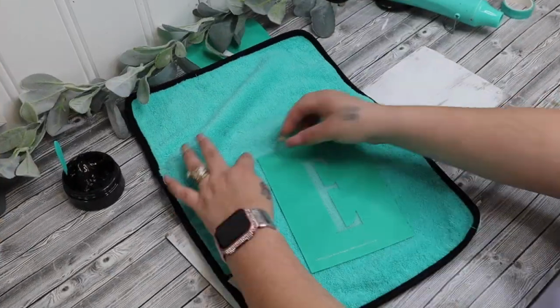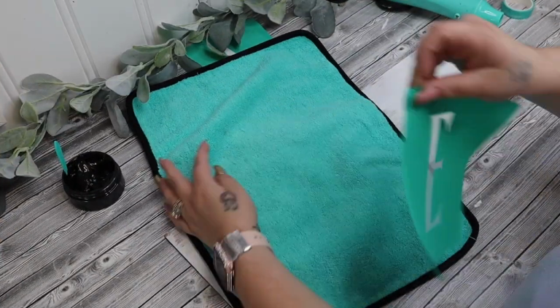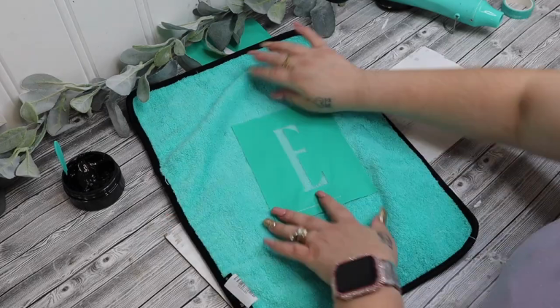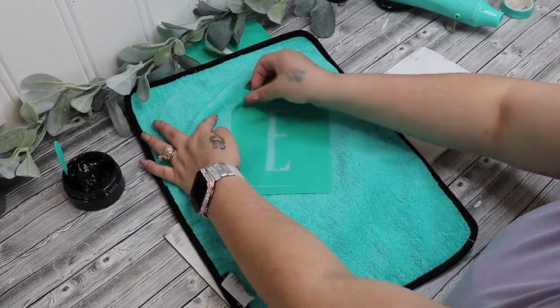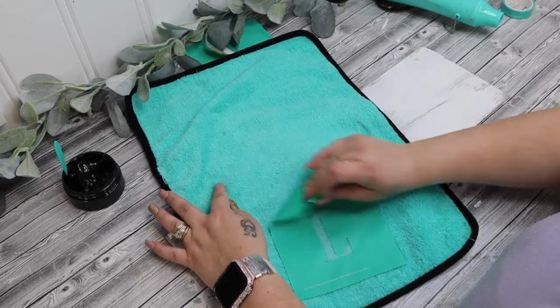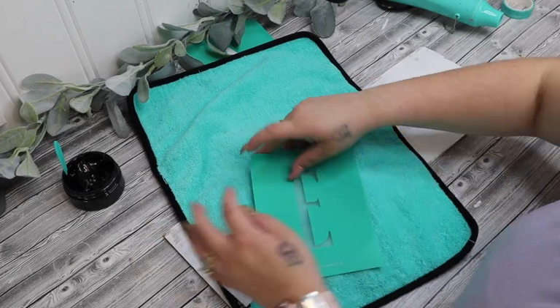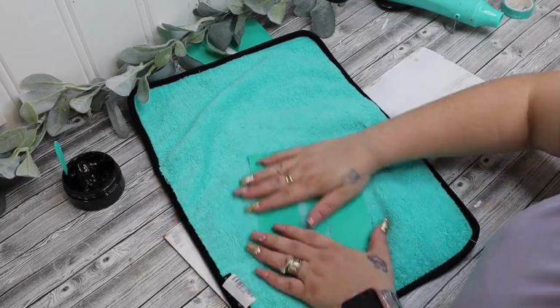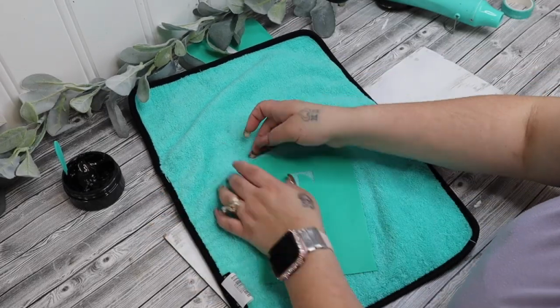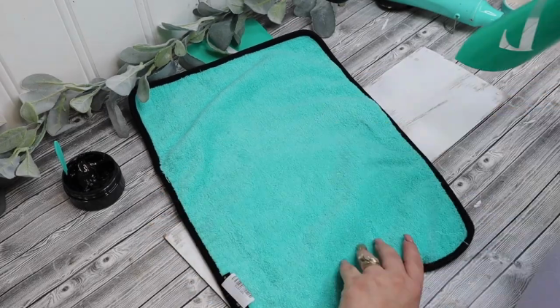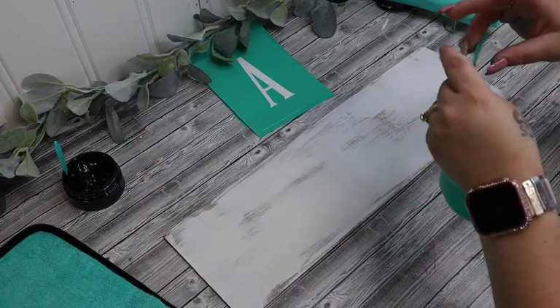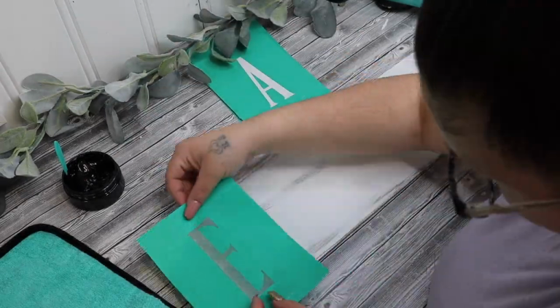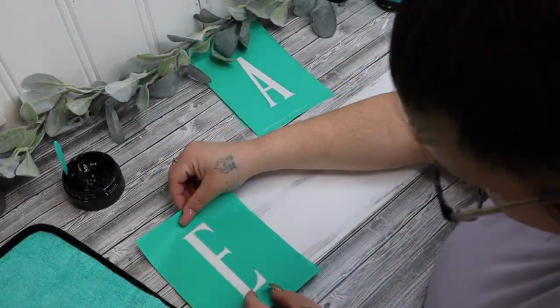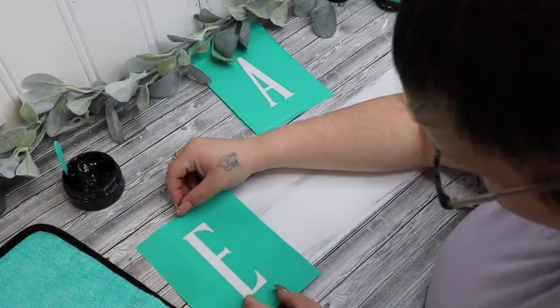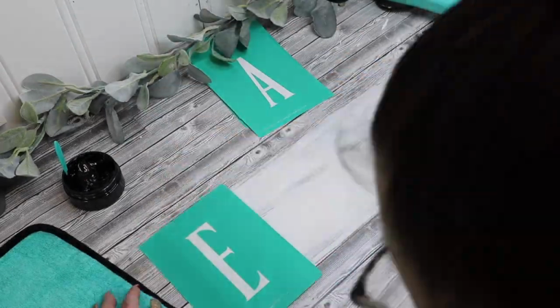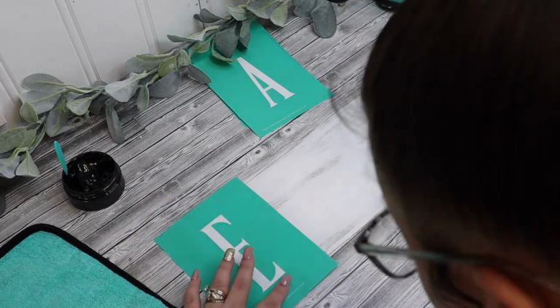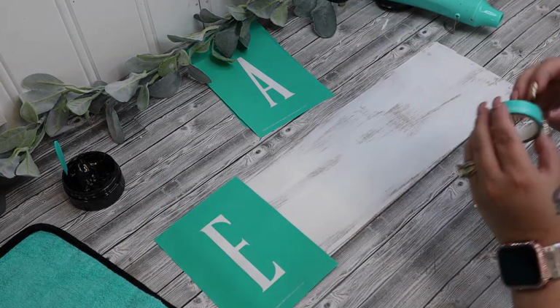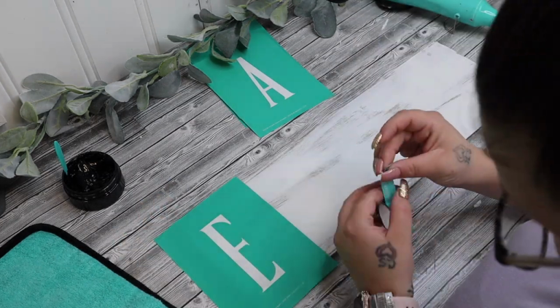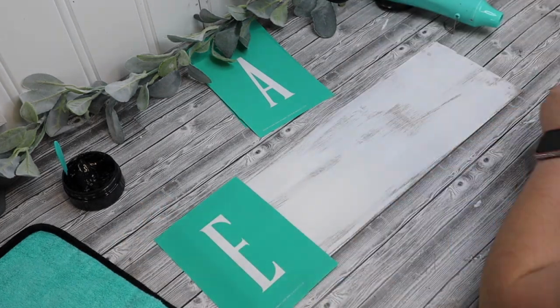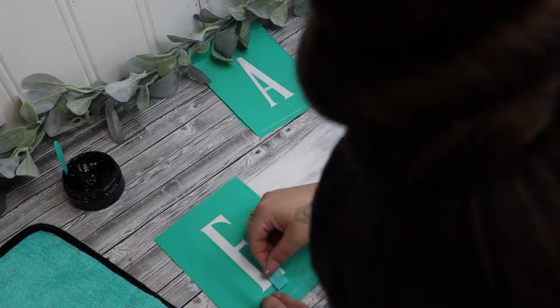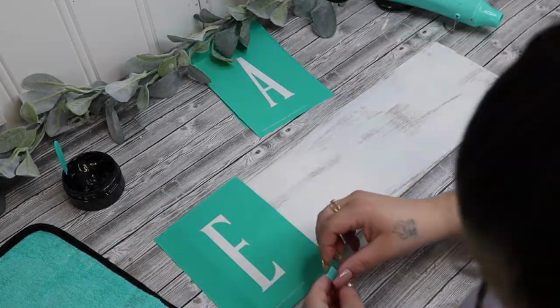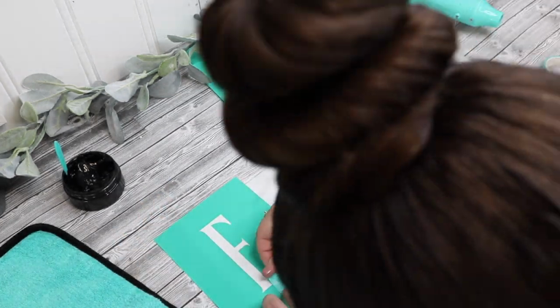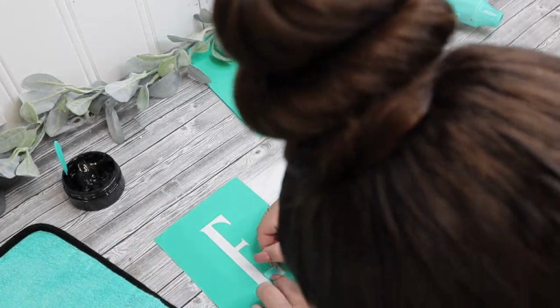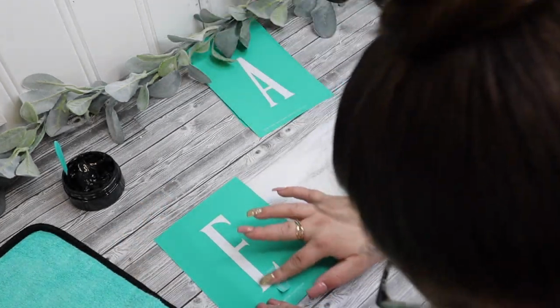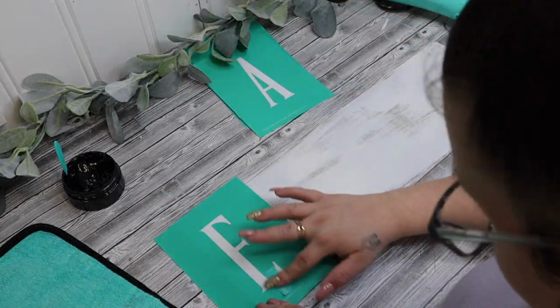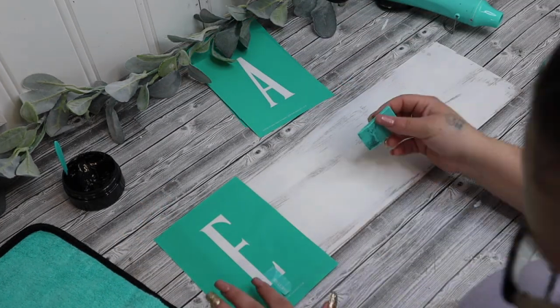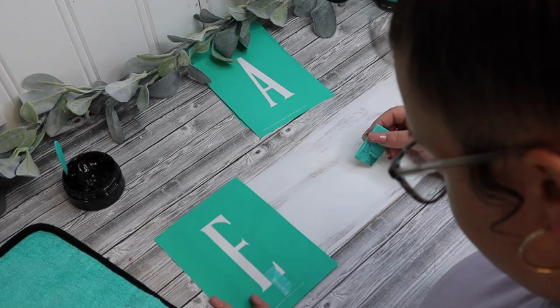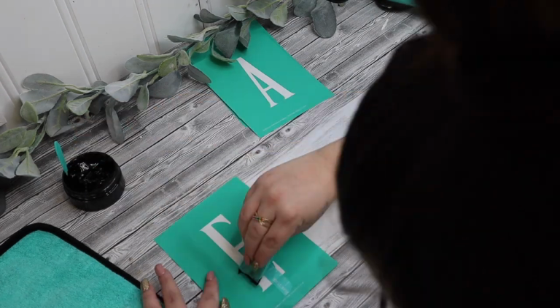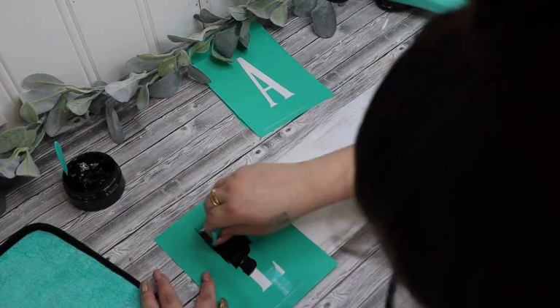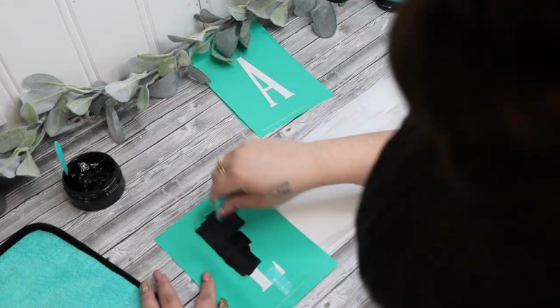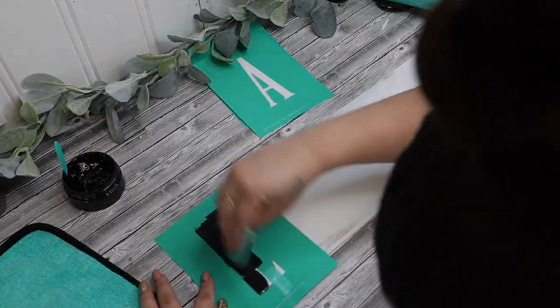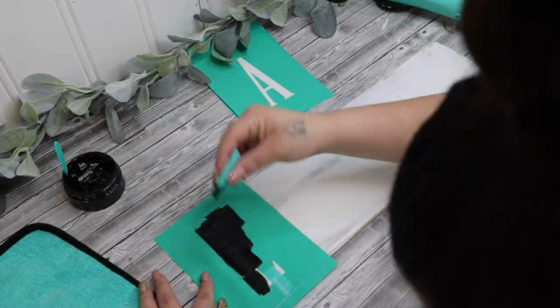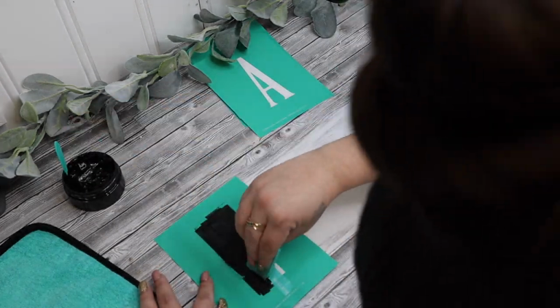Okay friends, so I'm just going to put a disclaimer. There's a lot of moving parts to this video so it is a little bit longer, but let's just get started. So I had this board from a project that has been sitting in my stash.